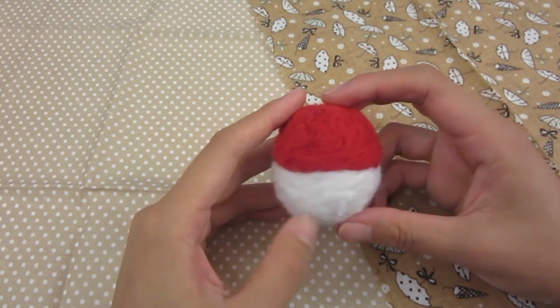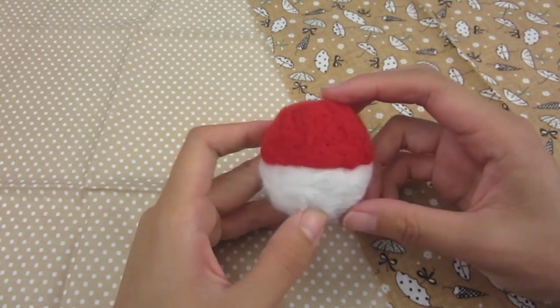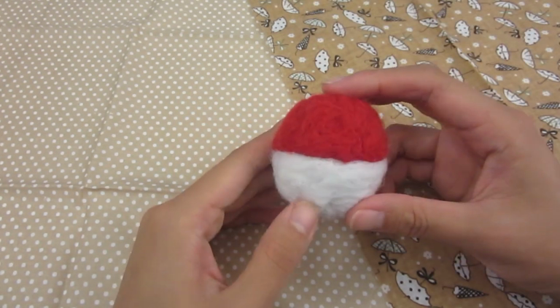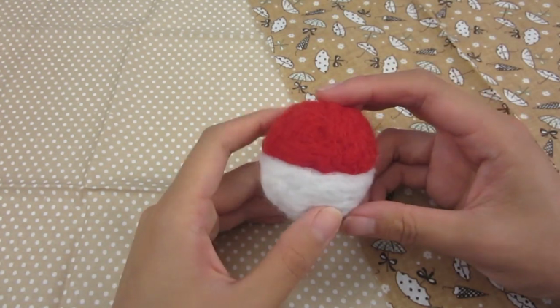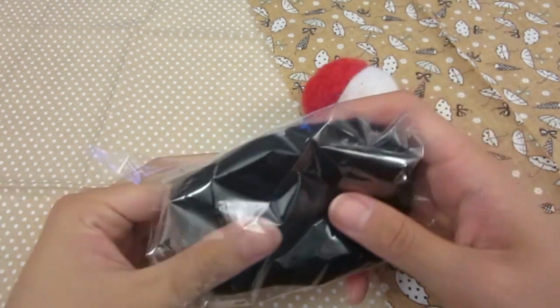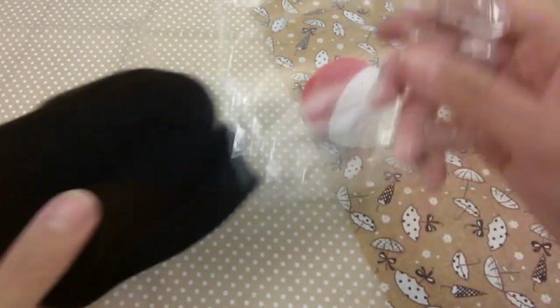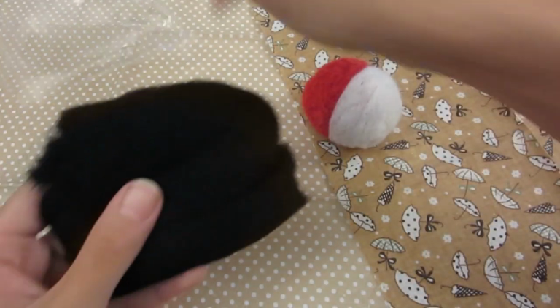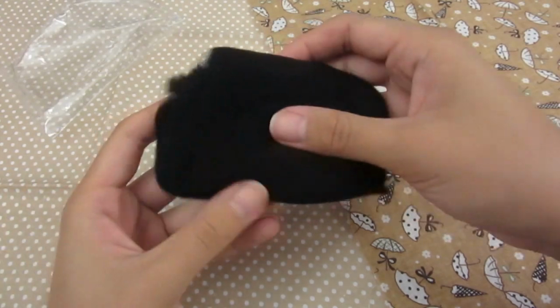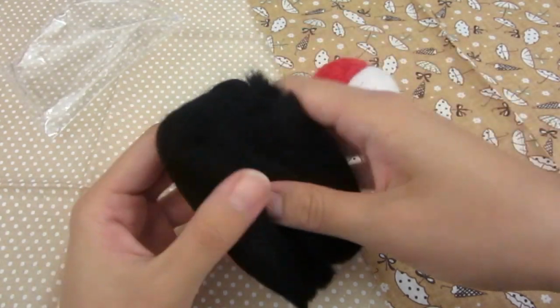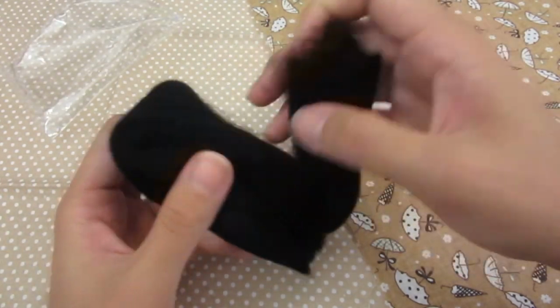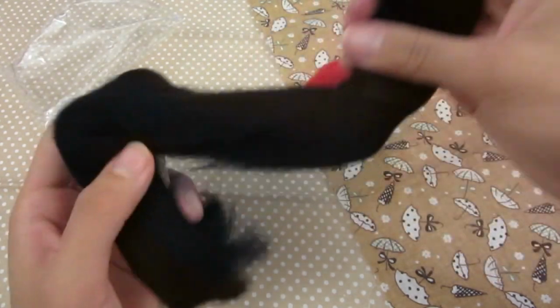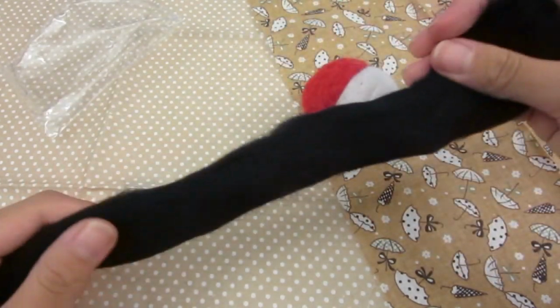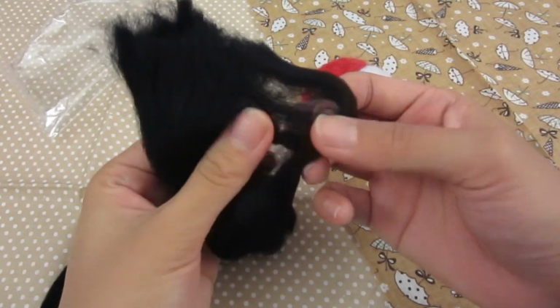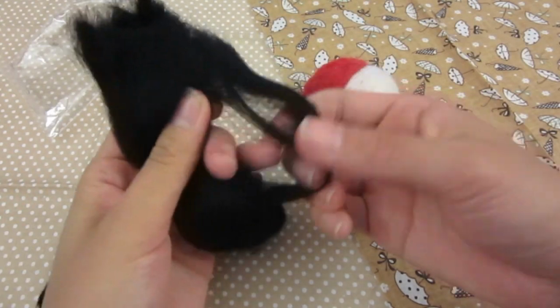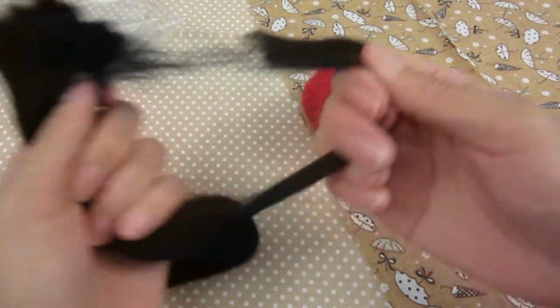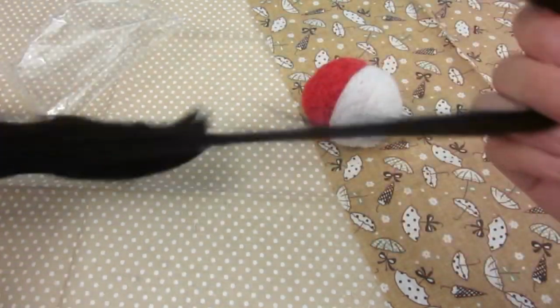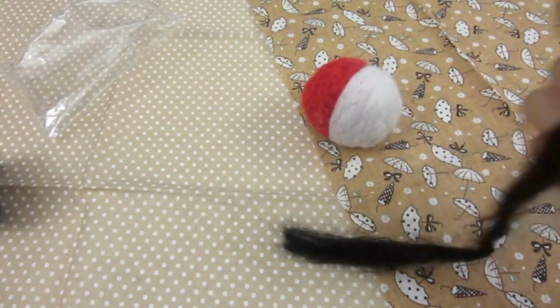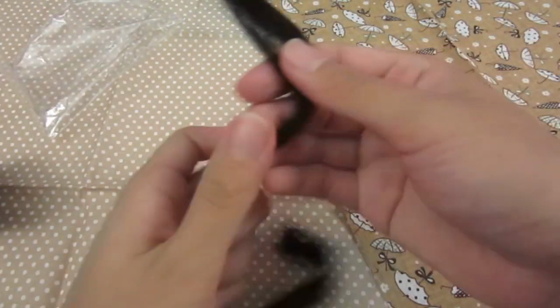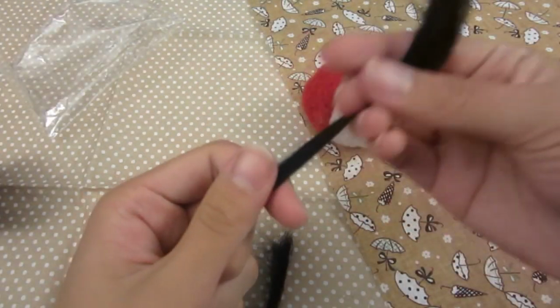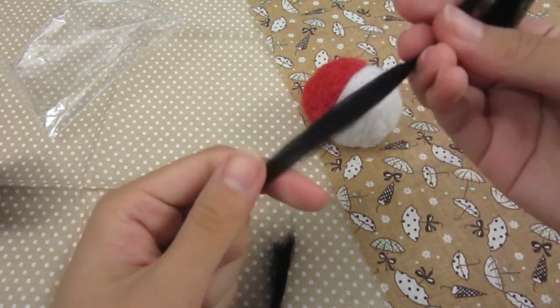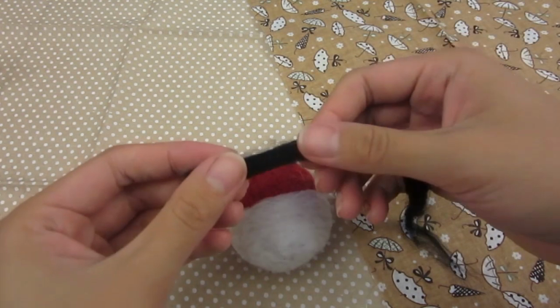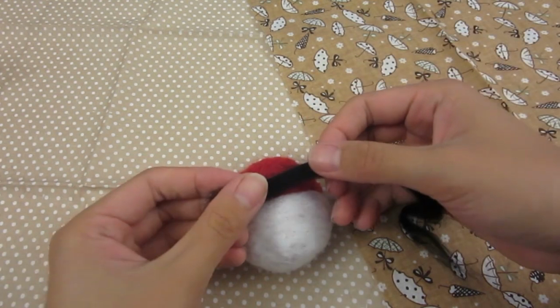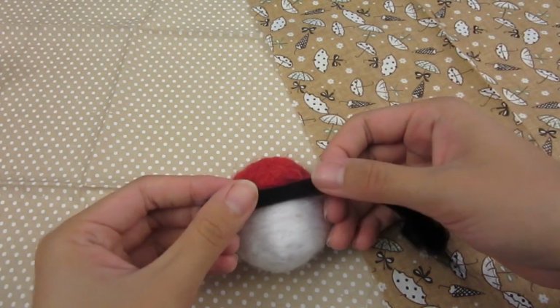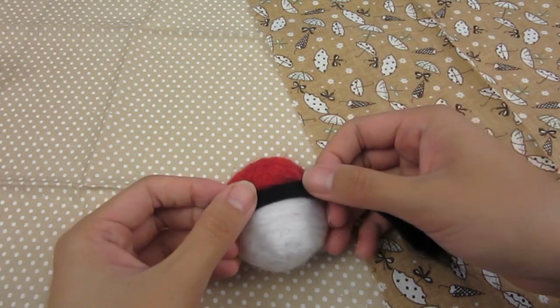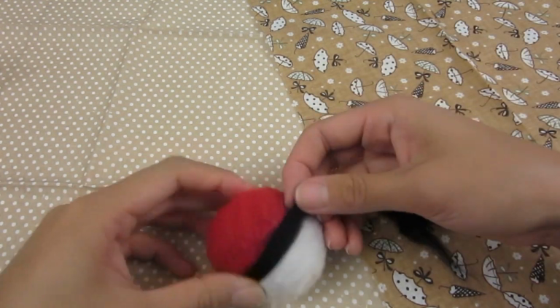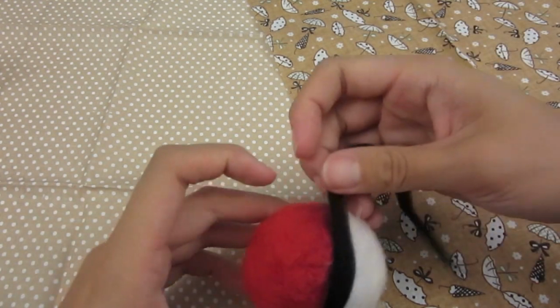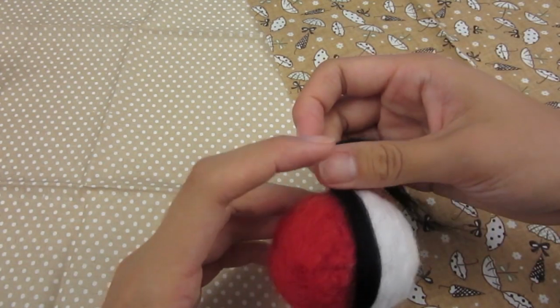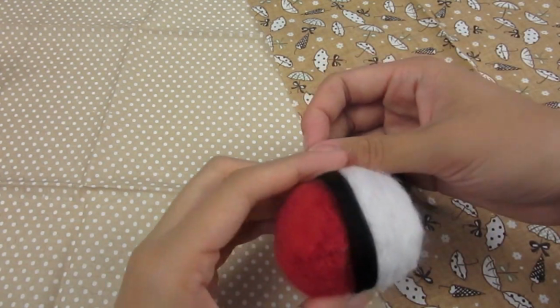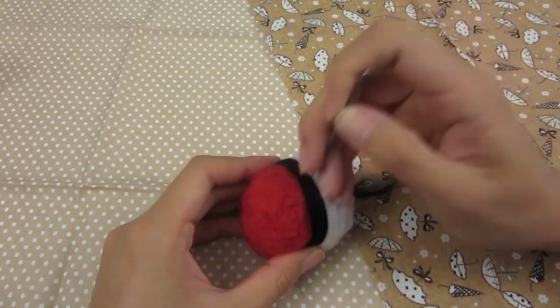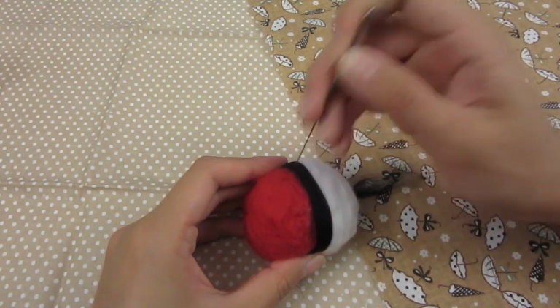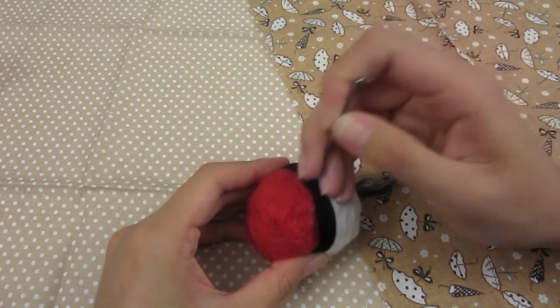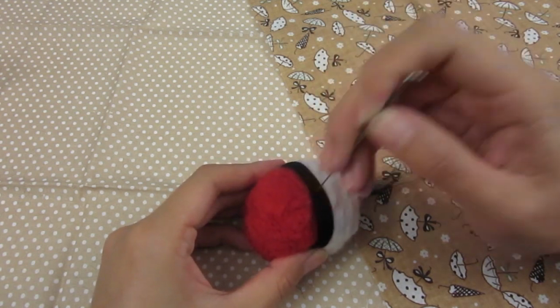Don't worry about not getting the edge perfectly straight though, because in the next step we'll be using black felt to add the black stripe. Same process: thin strip, cover, and stab to secure.